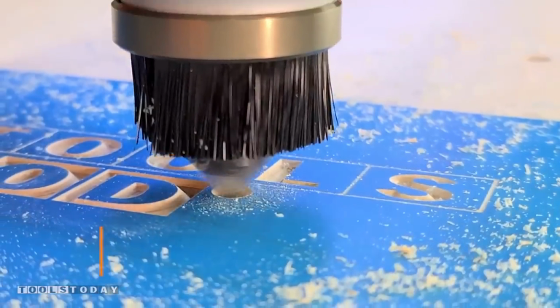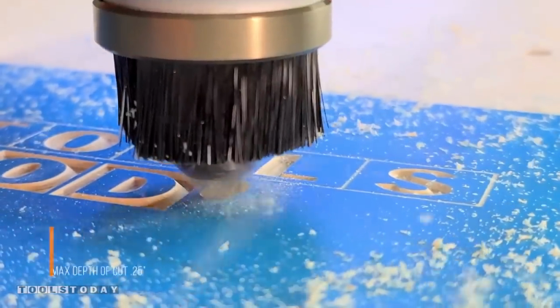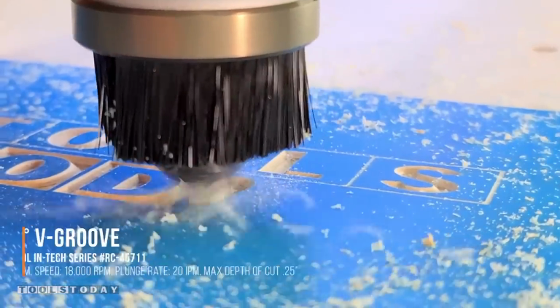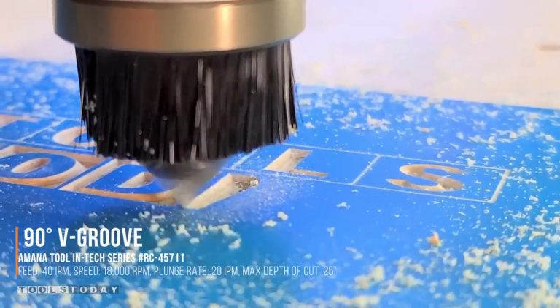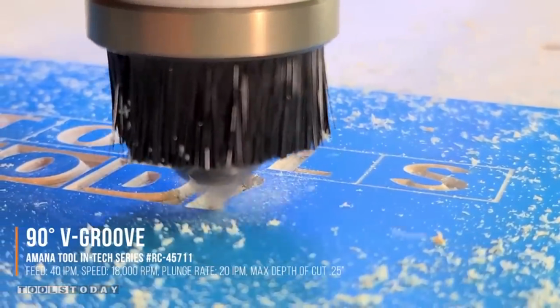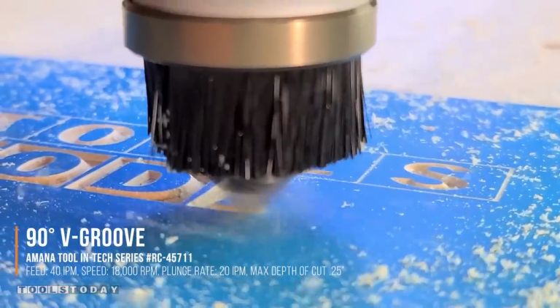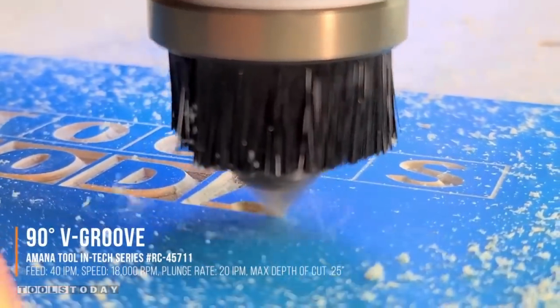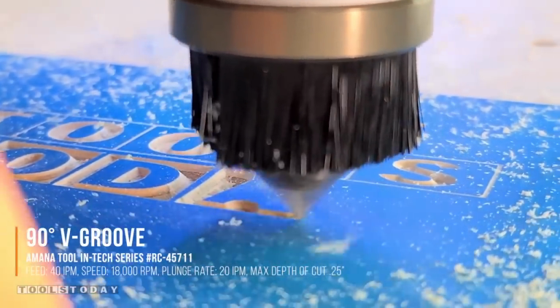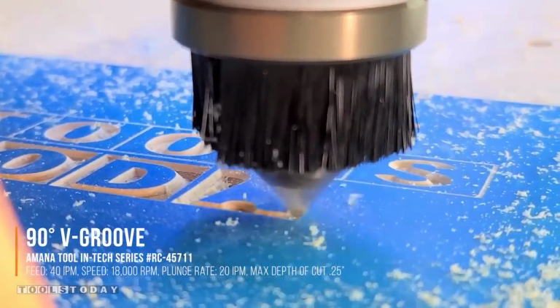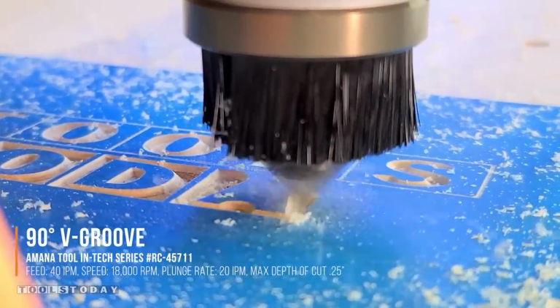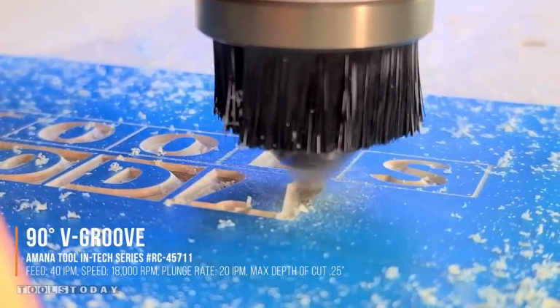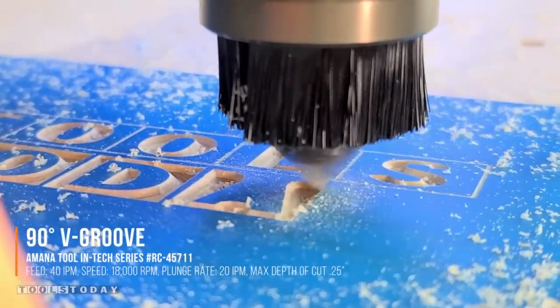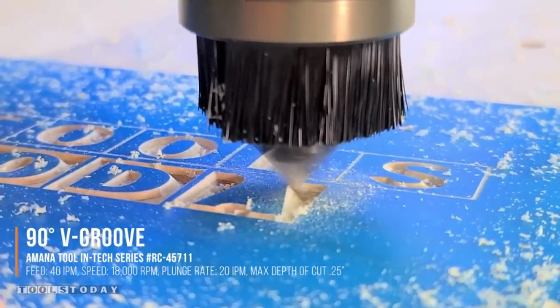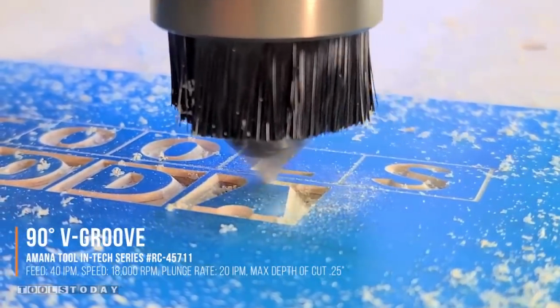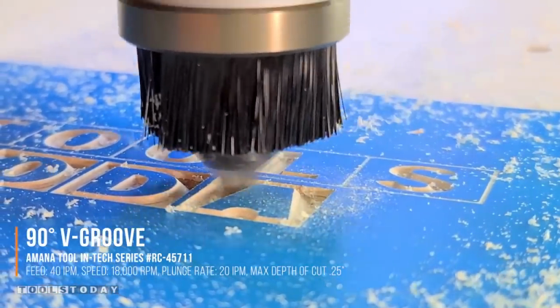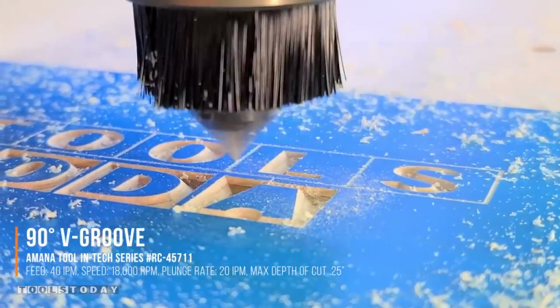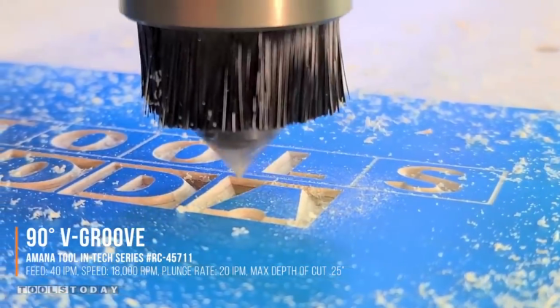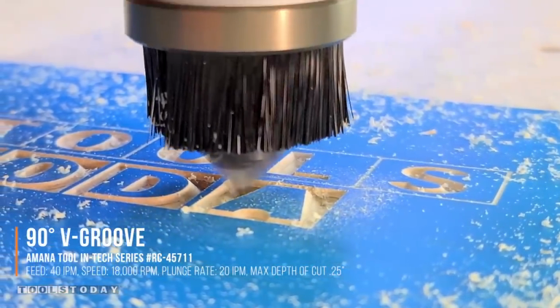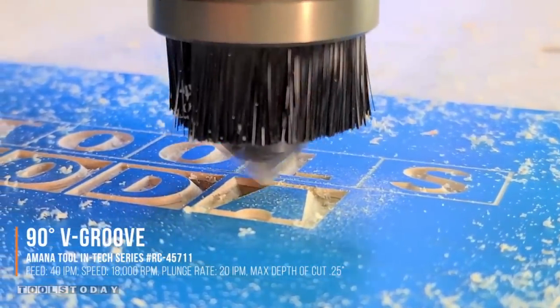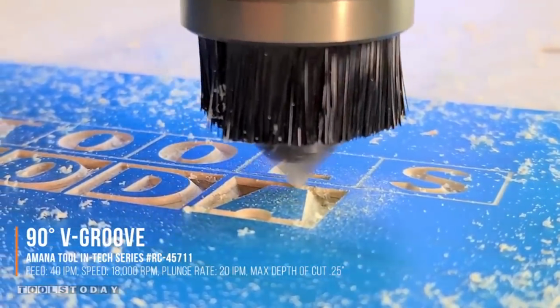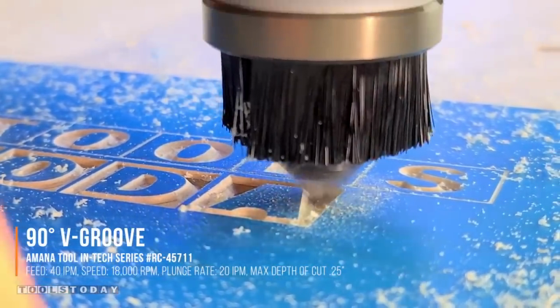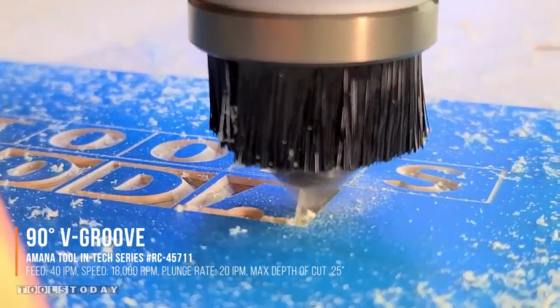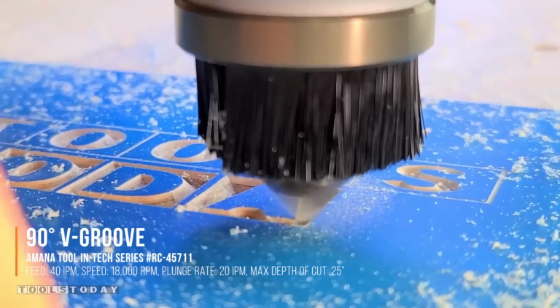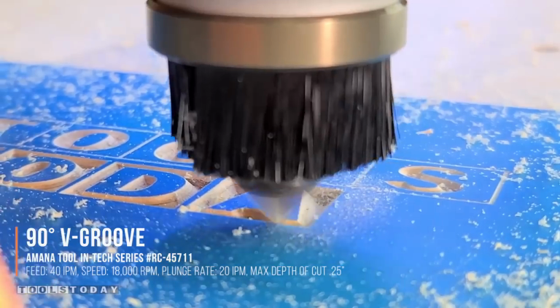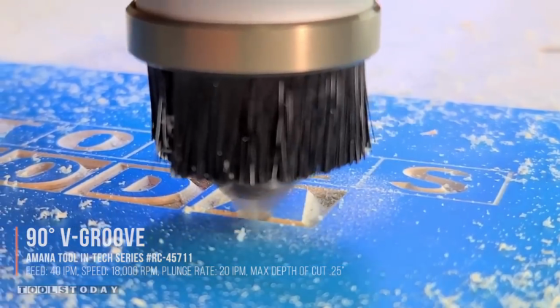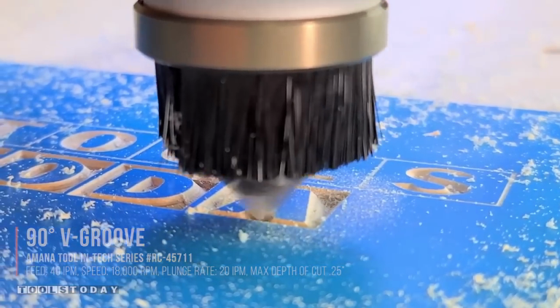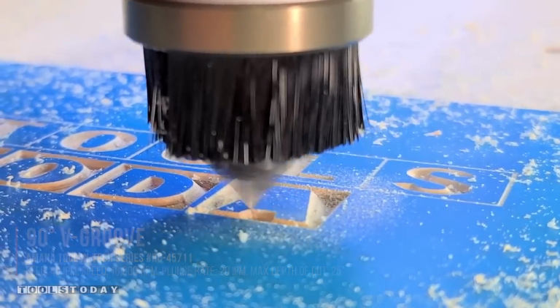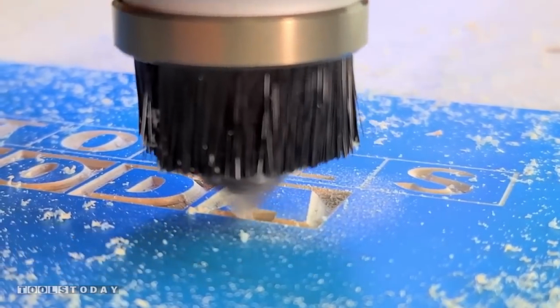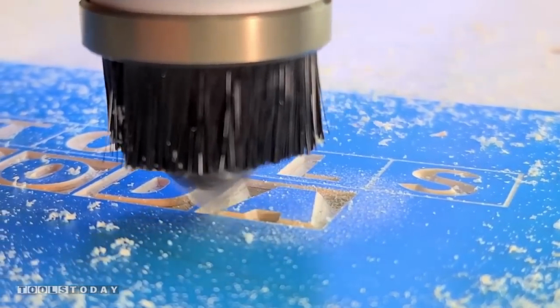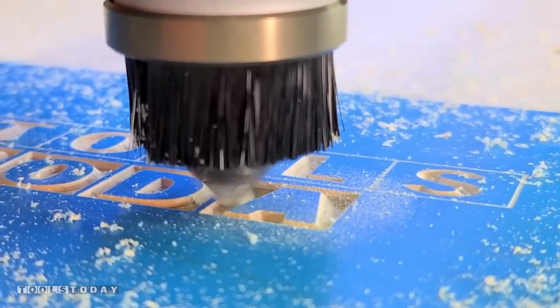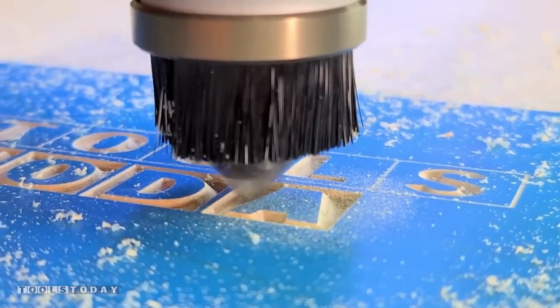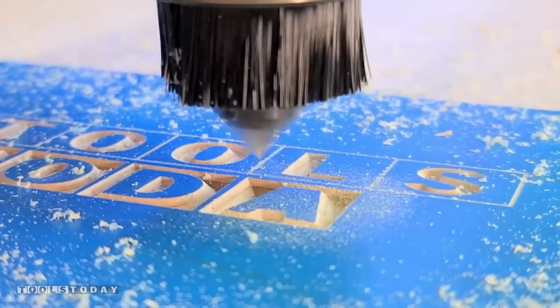This bit does a great job cutting through the mask, leaving perfectly clean cuts and even picking up all of the fine details of this logo. Really happy to see that.